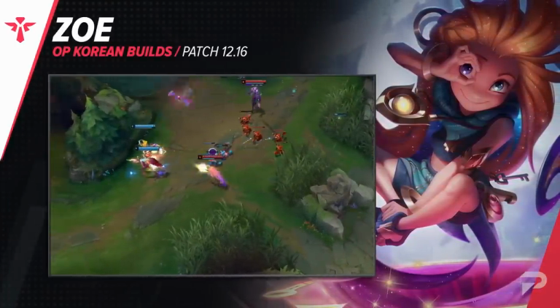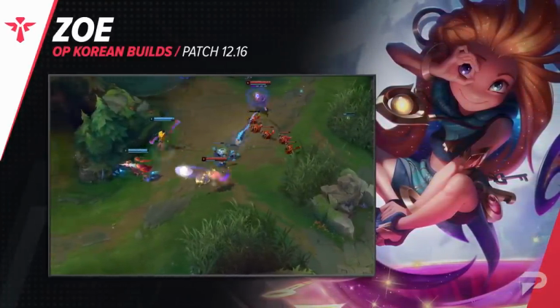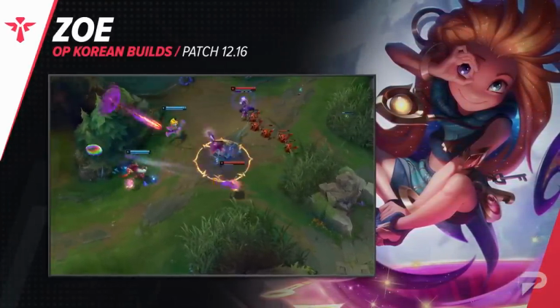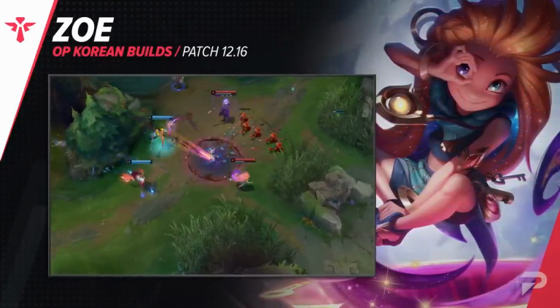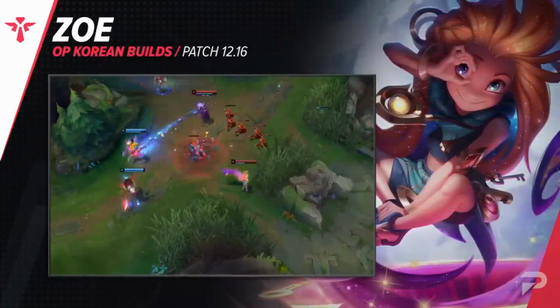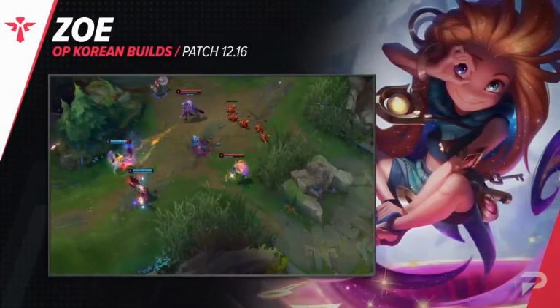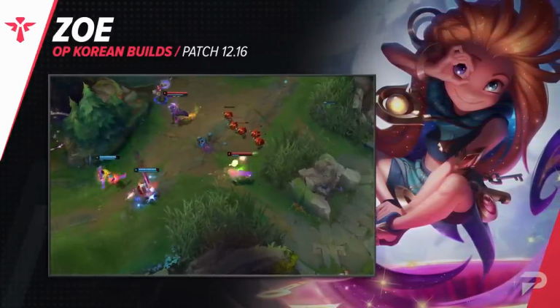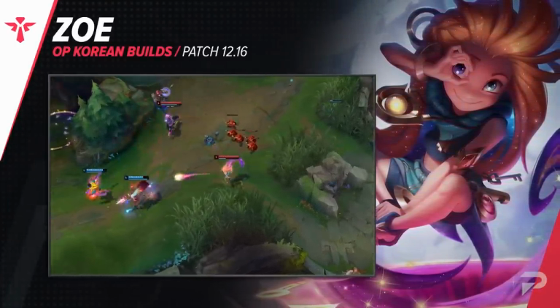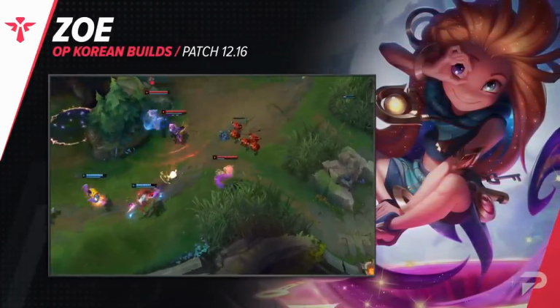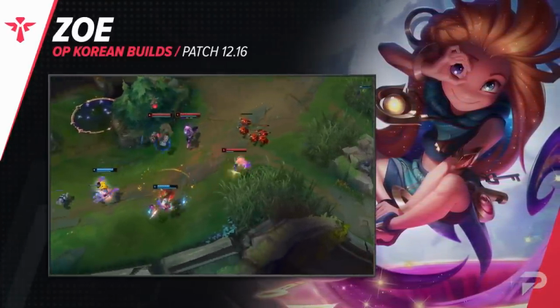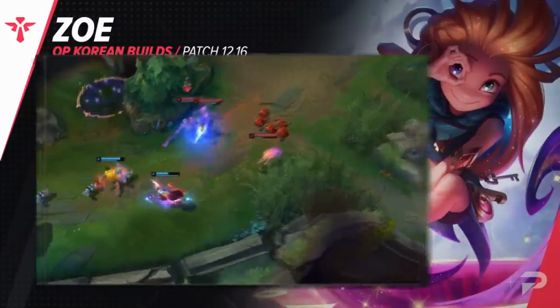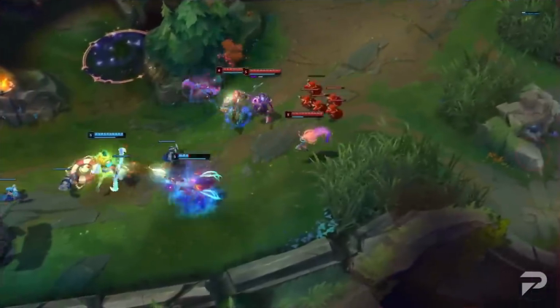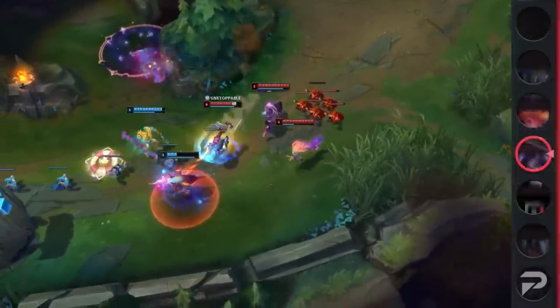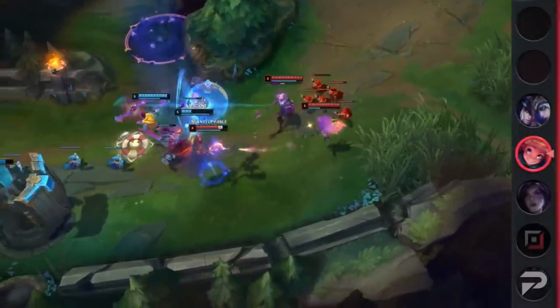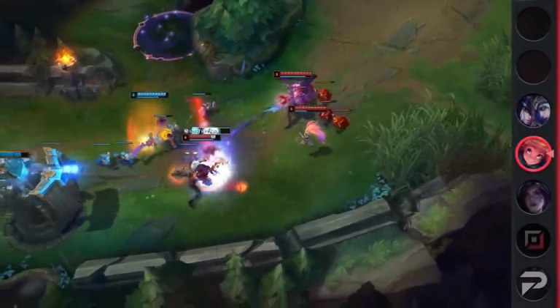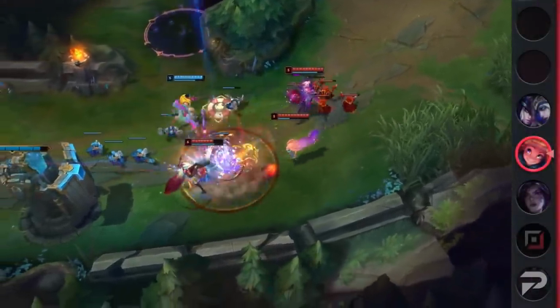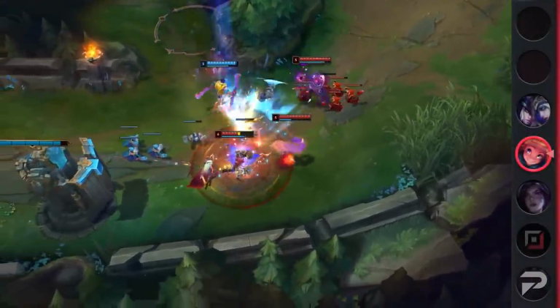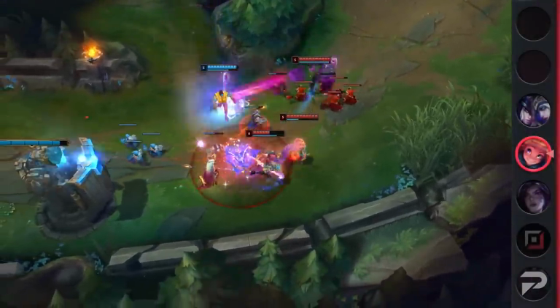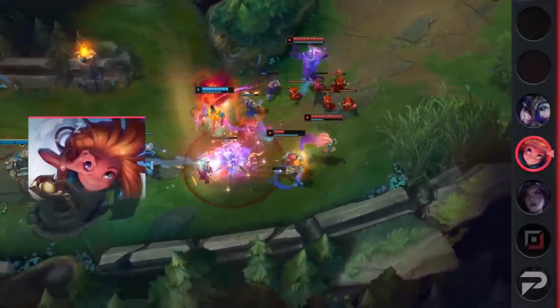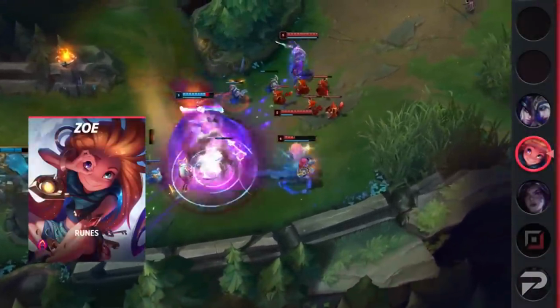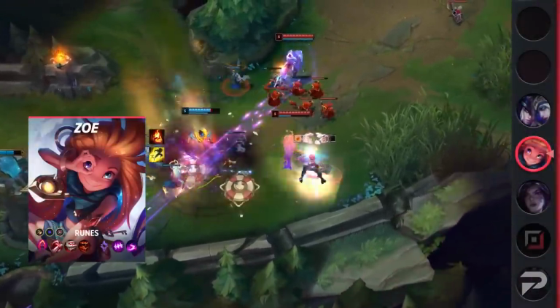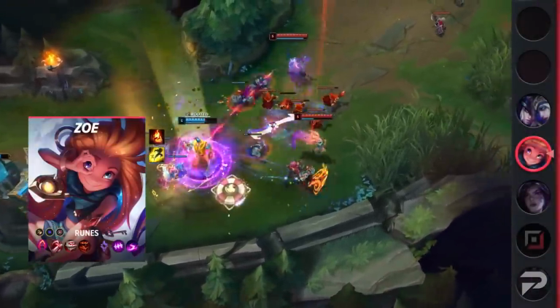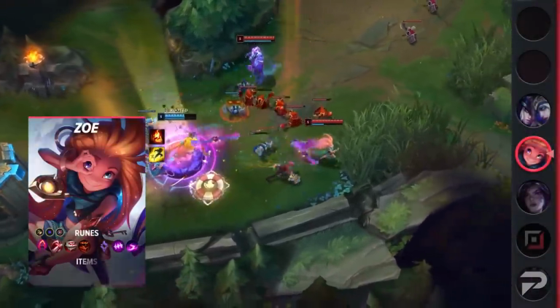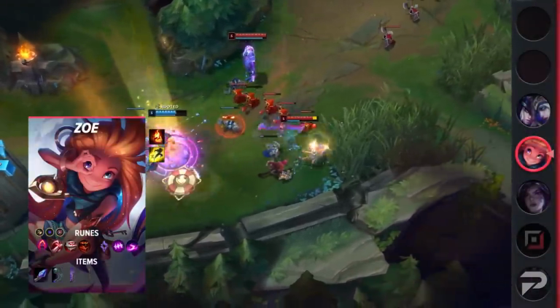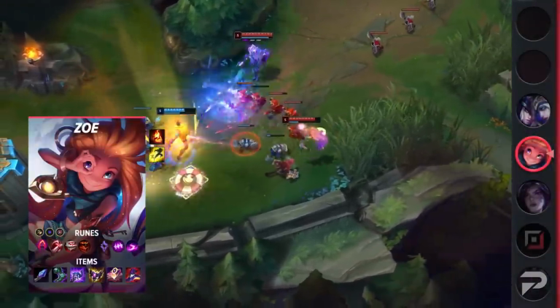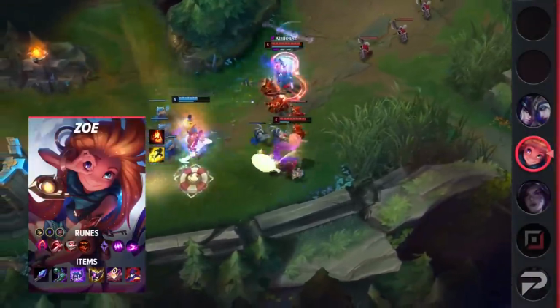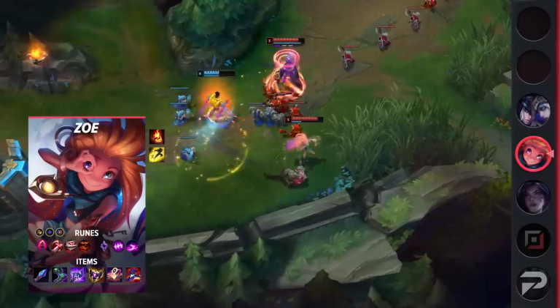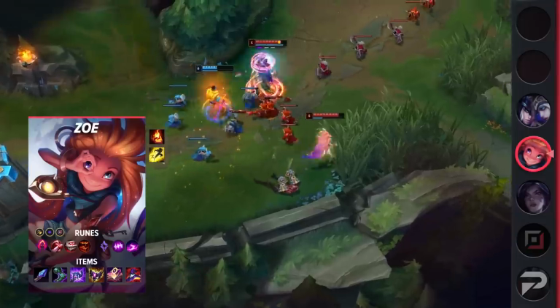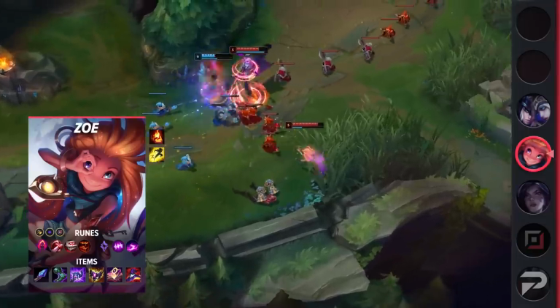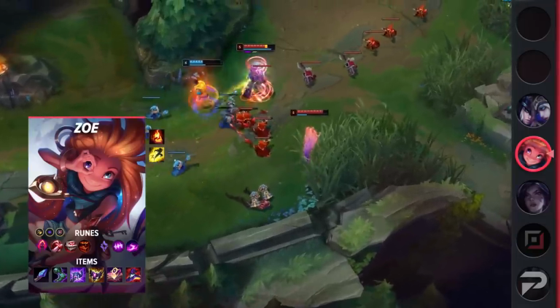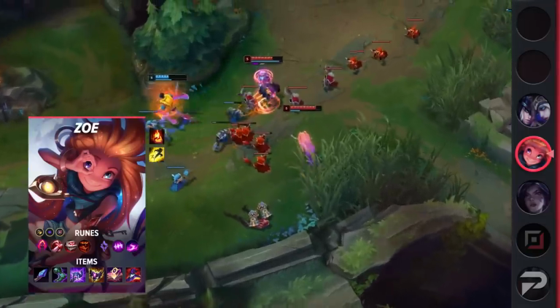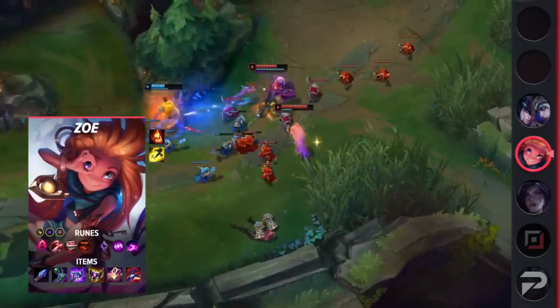For supports, we're starting to see Zoe picked more. She's a great poke support who can take advantage of the alcoves to not only be annoying but also apply plenty of pressure on her foes. She's also great for skirmishes that break out in the river and she's able to snipe enemies using the terrain around her for set-ups.